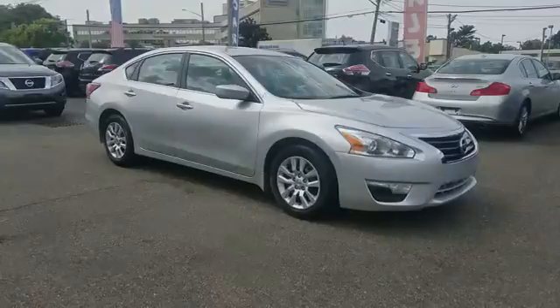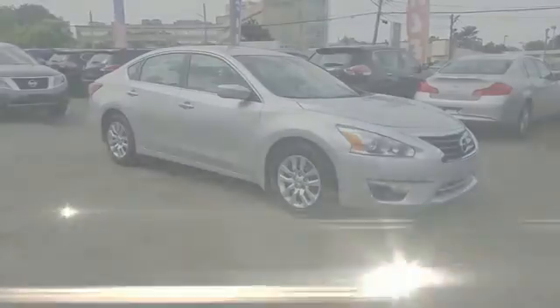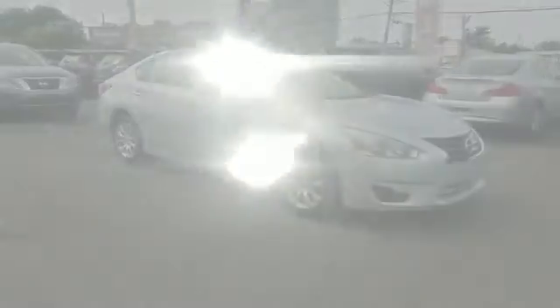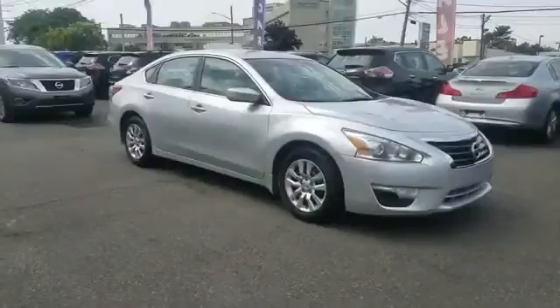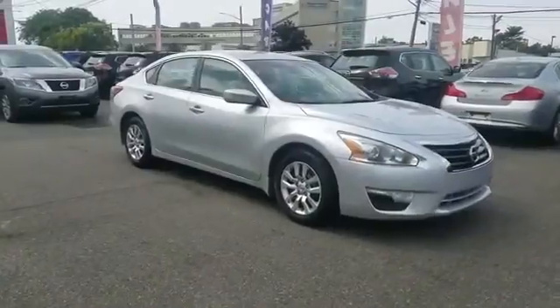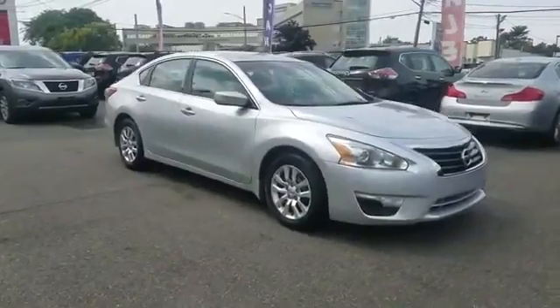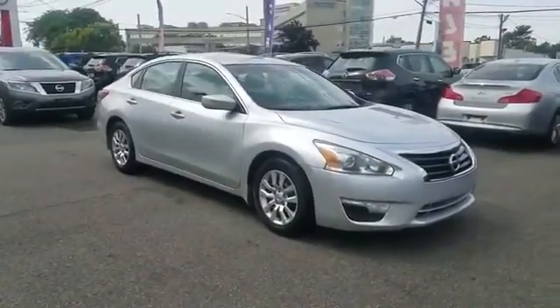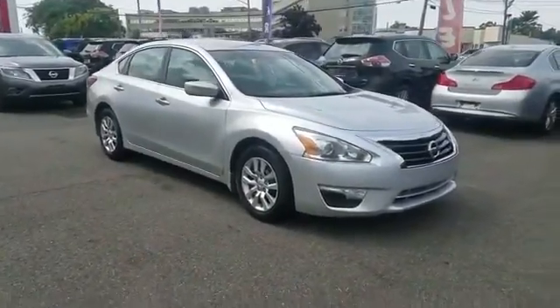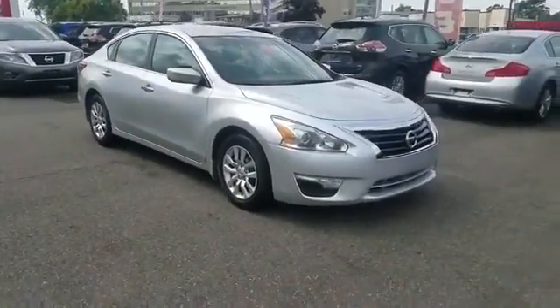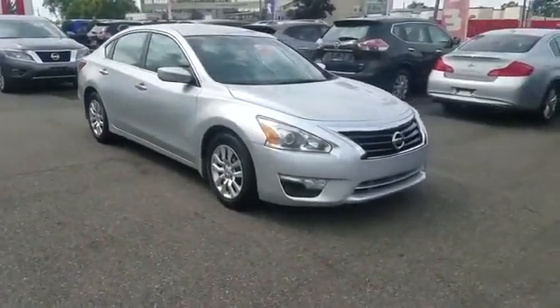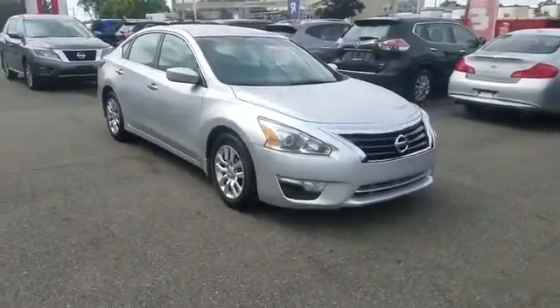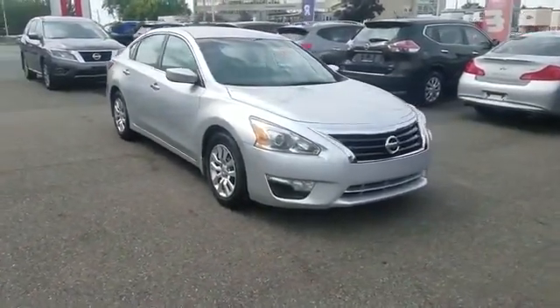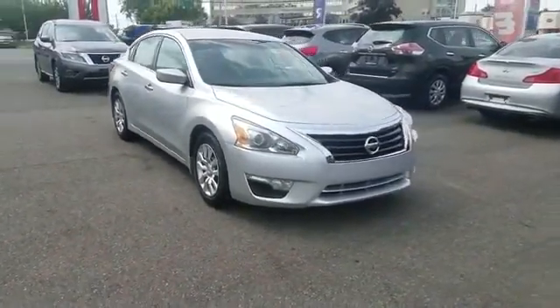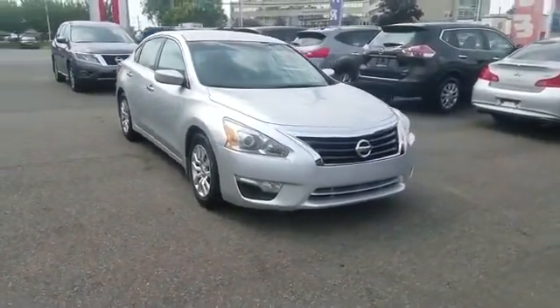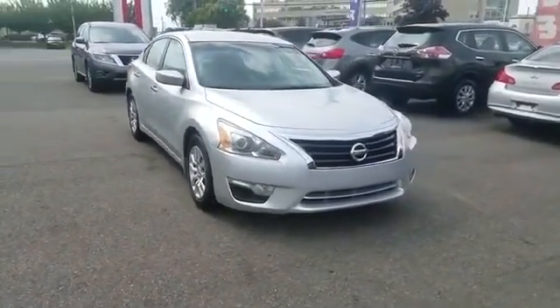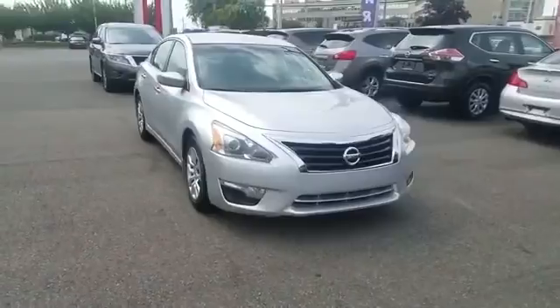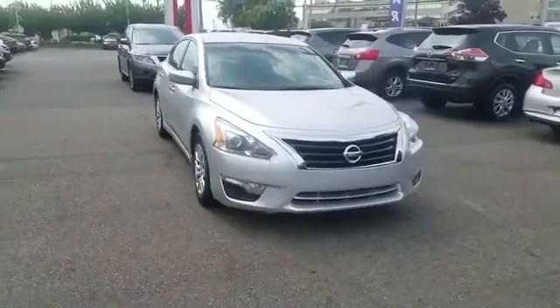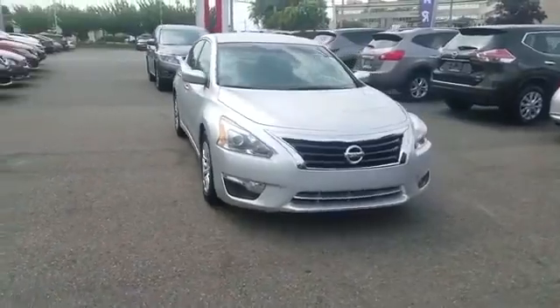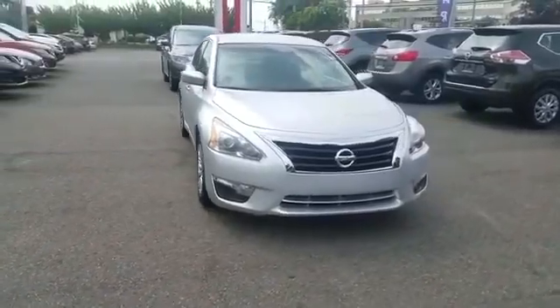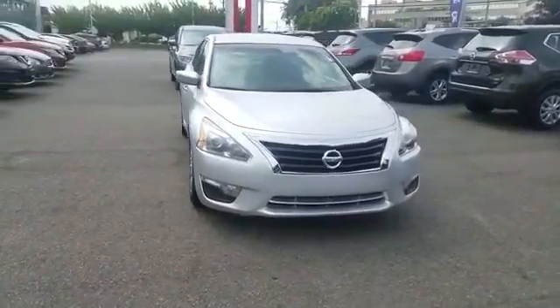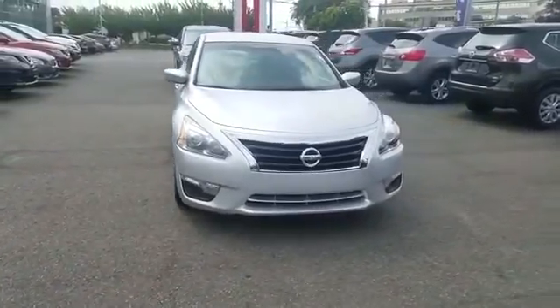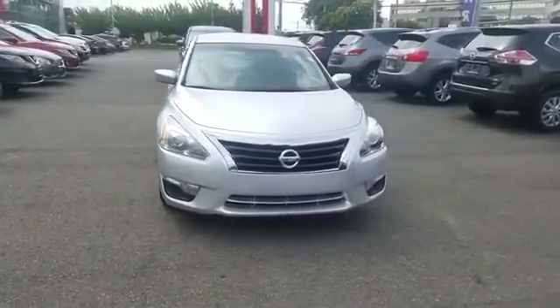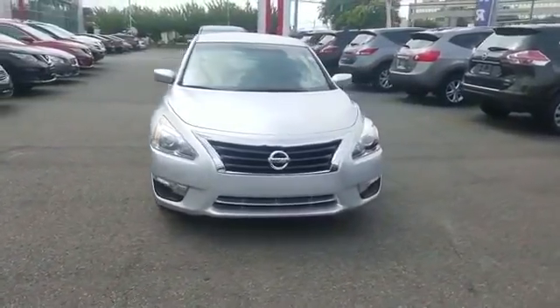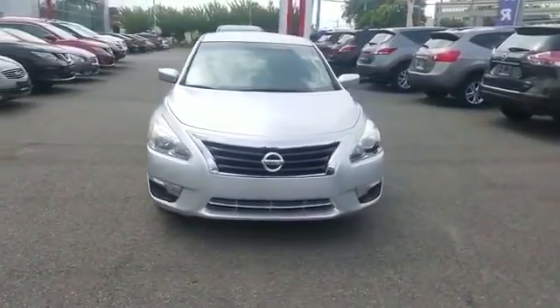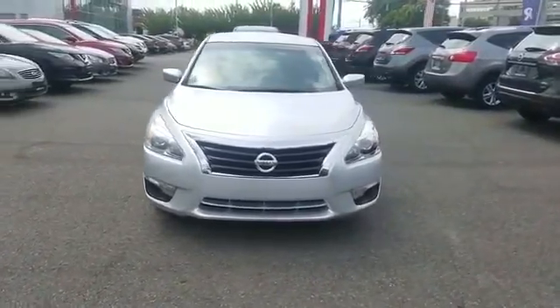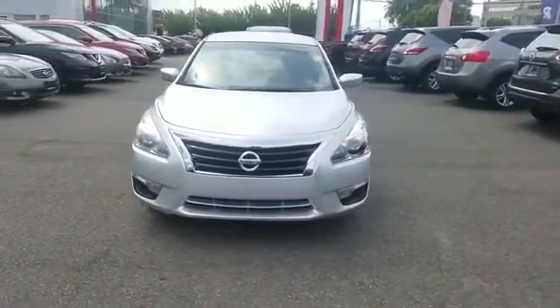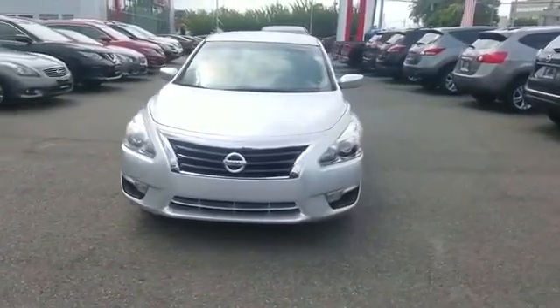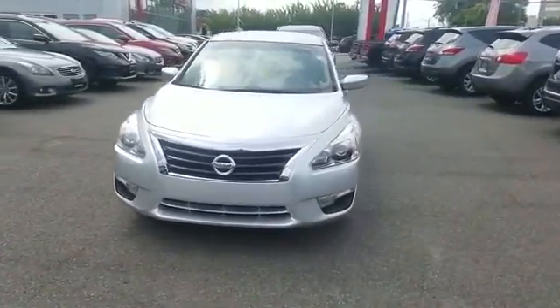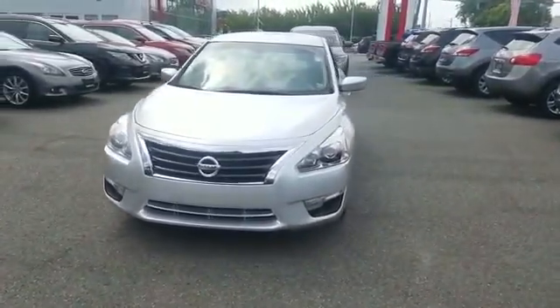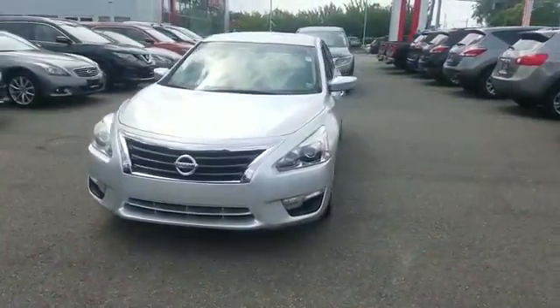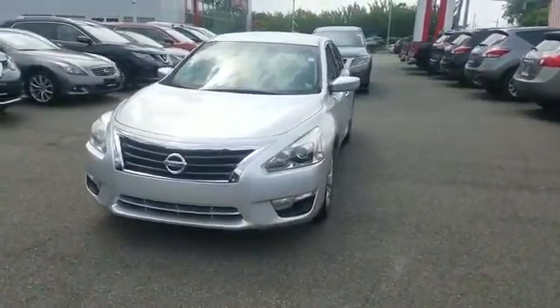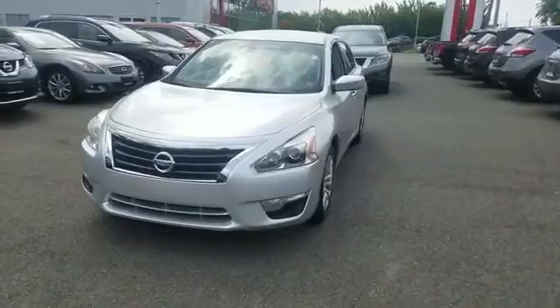2013 Nissan Altima with less than 29,000 miles on the odometer. This sedan combines safety and comfort with style and performance.